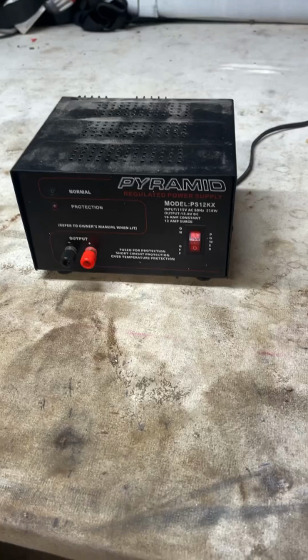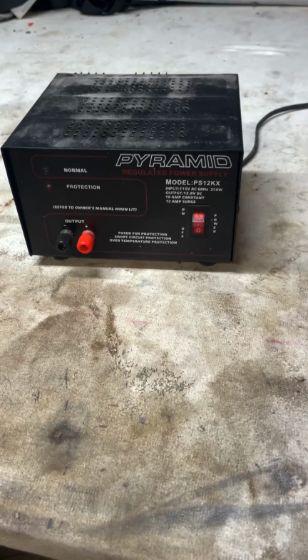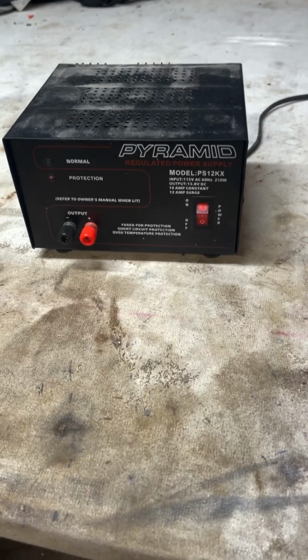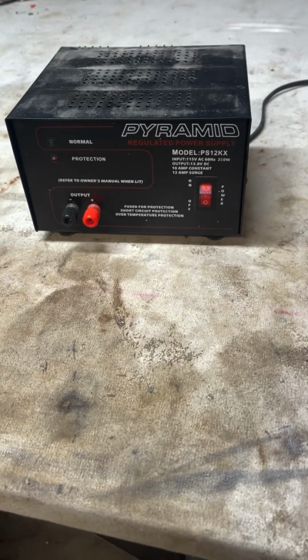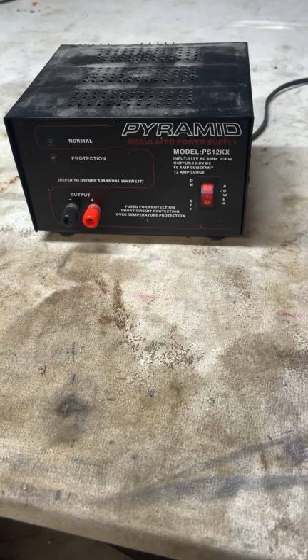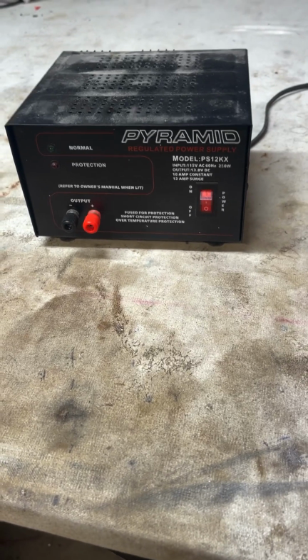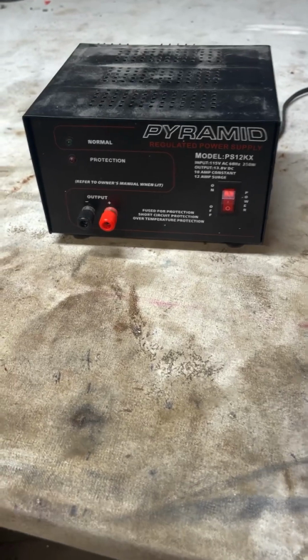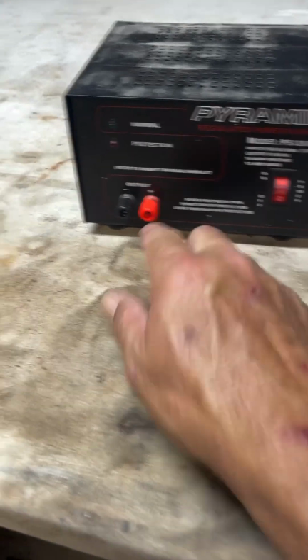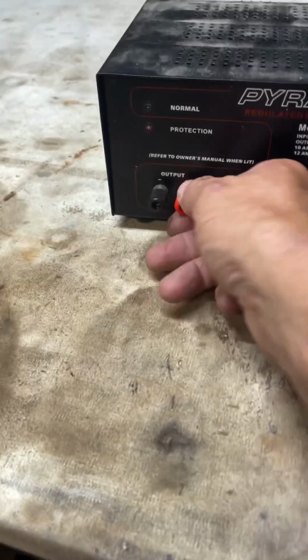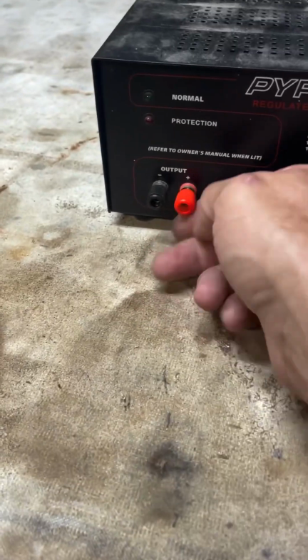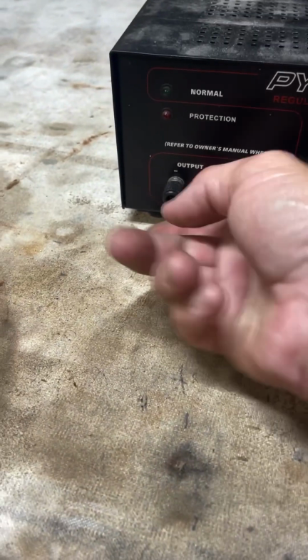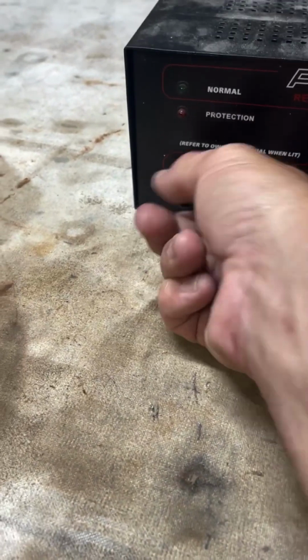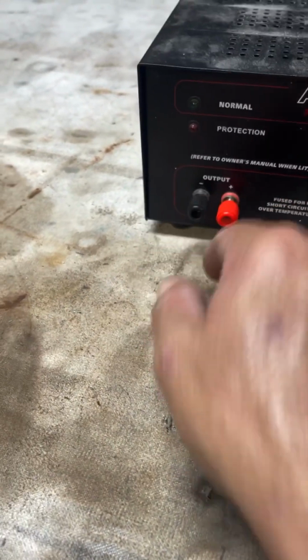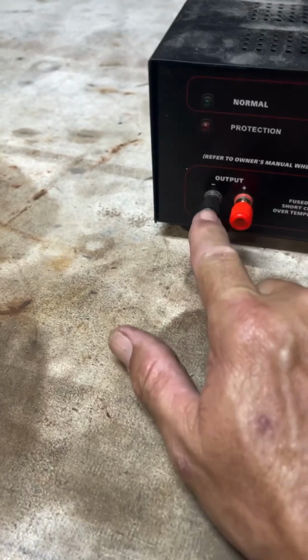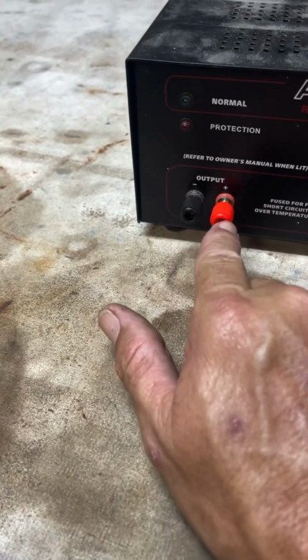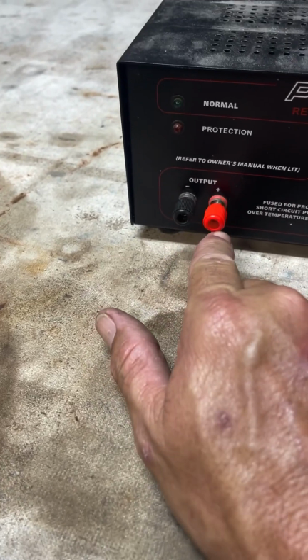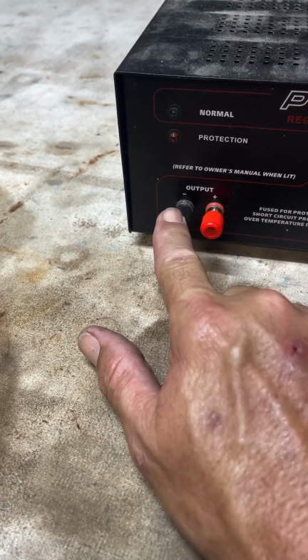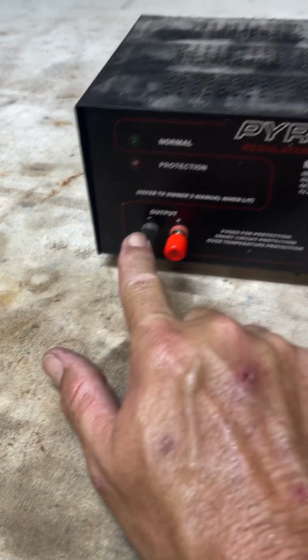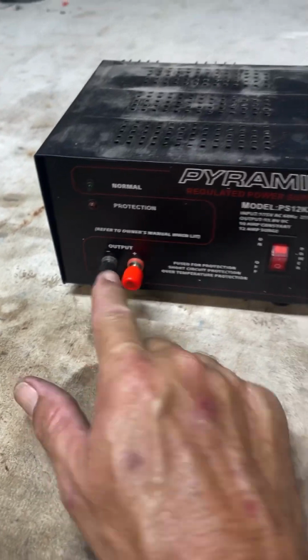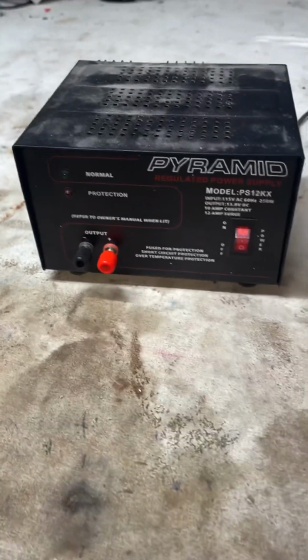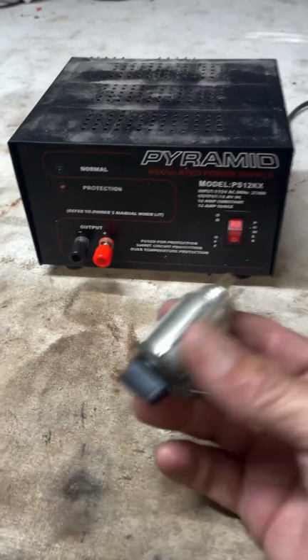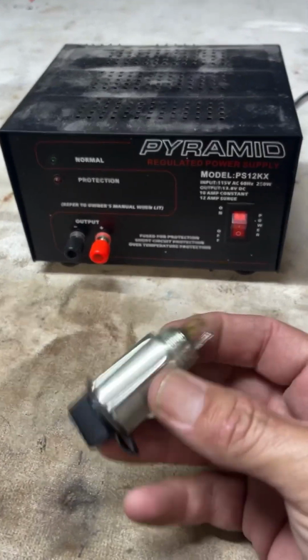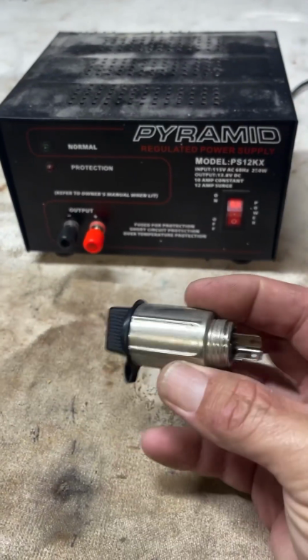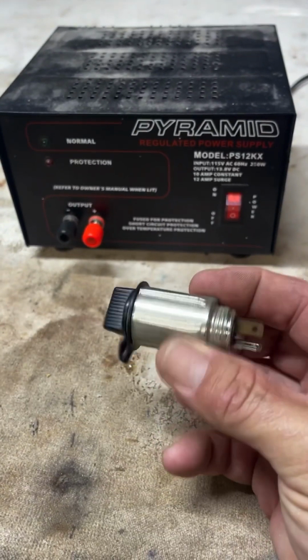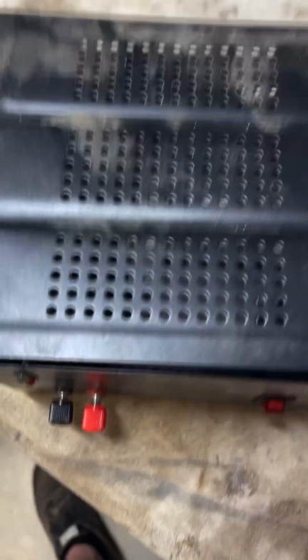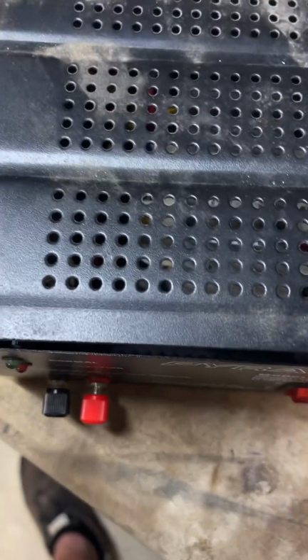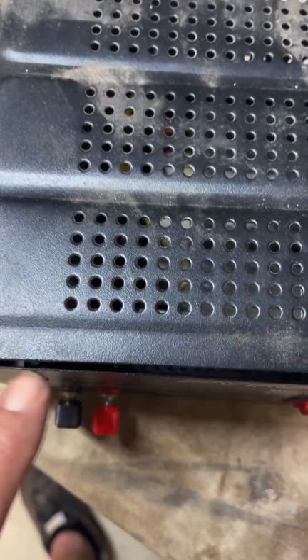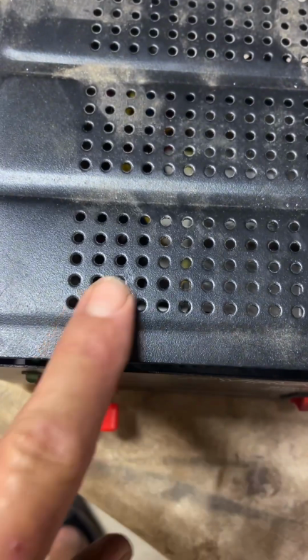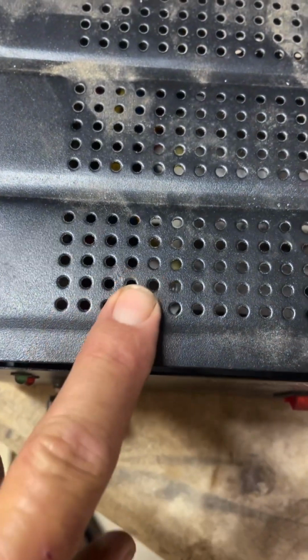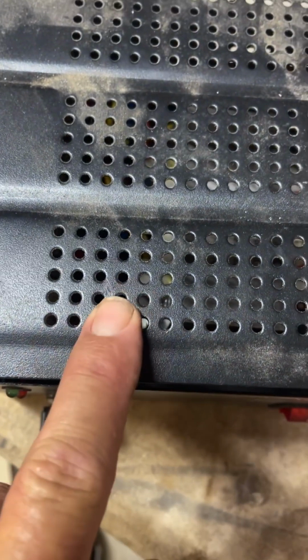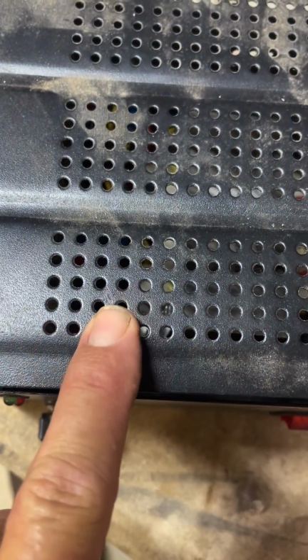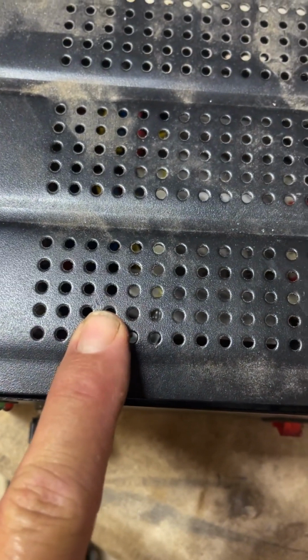Today I got this Pyramid 12-volt power supply, but the only way you hook something up is right here — positive and negative. What I want to do is put this connector in there. I've determined I'm going to put it right here.